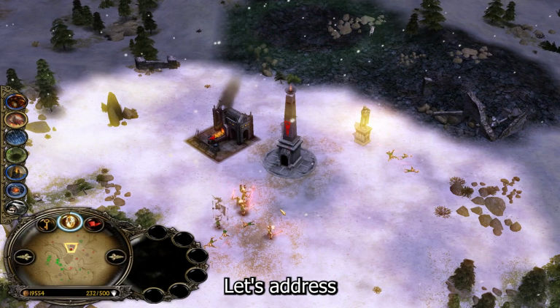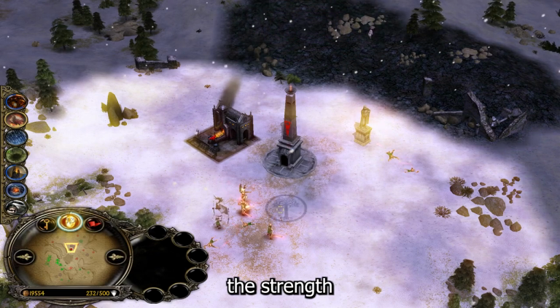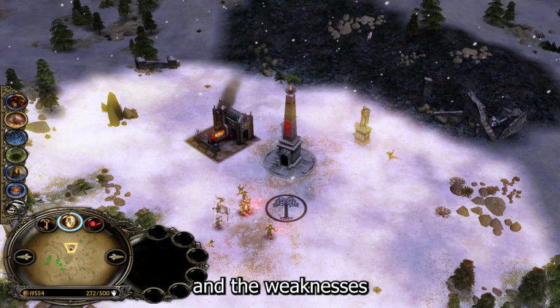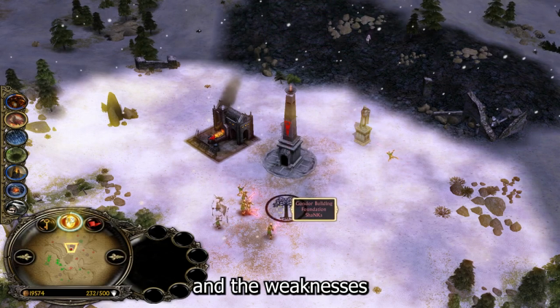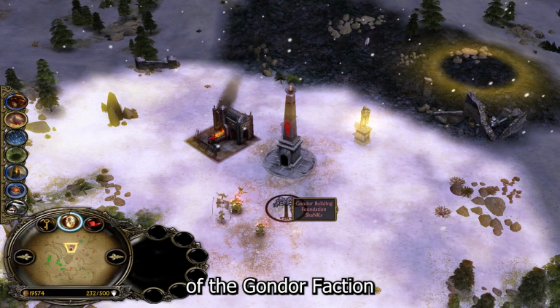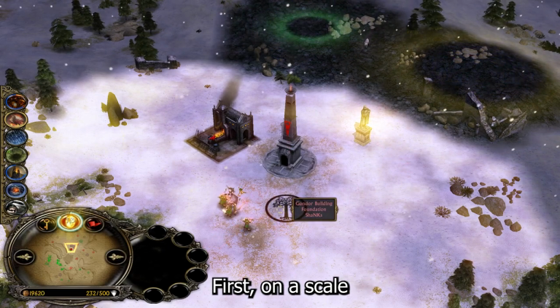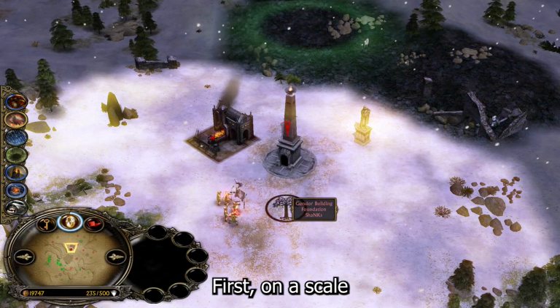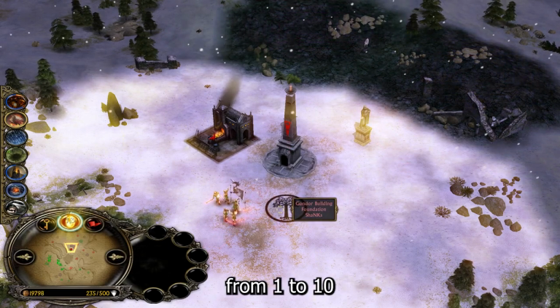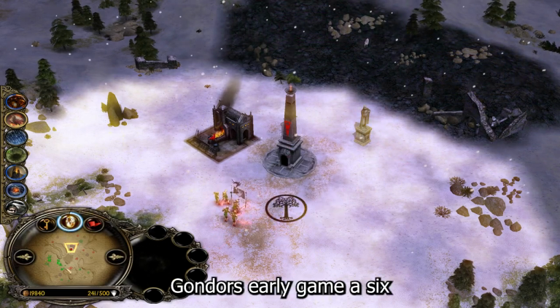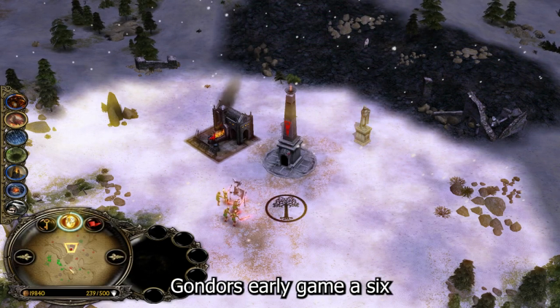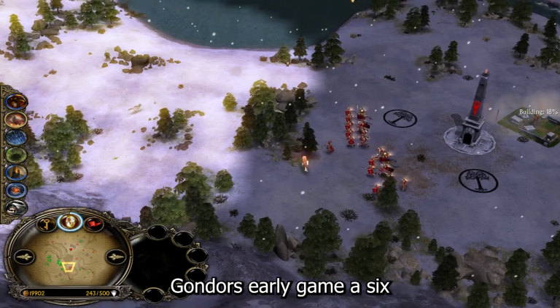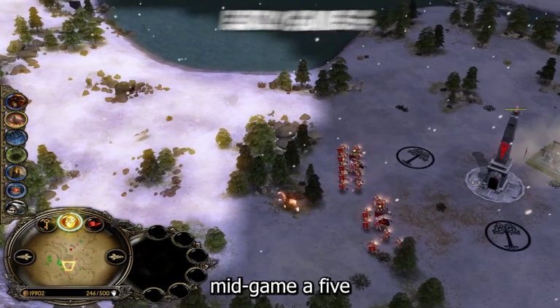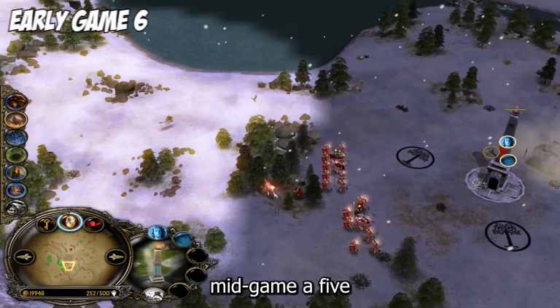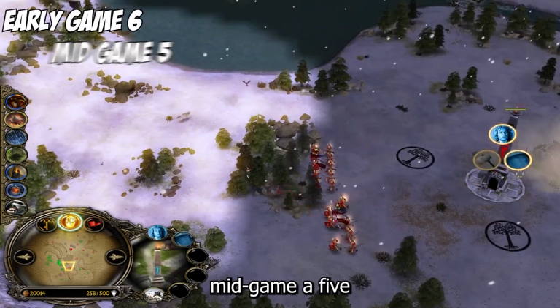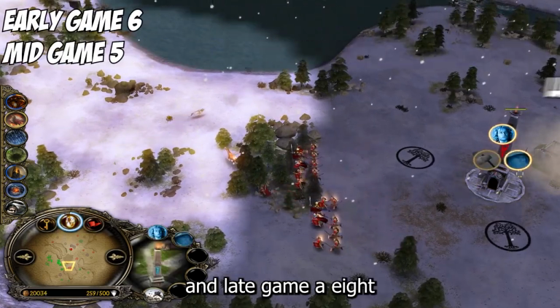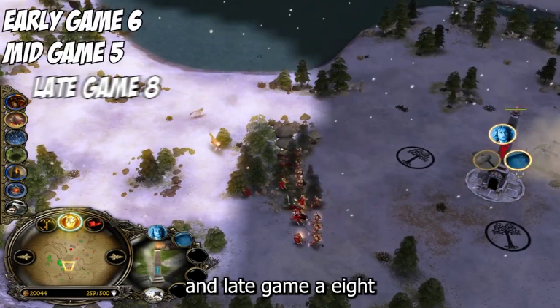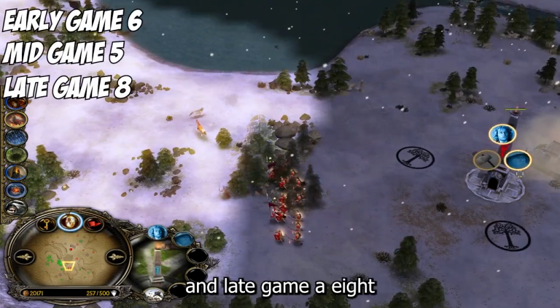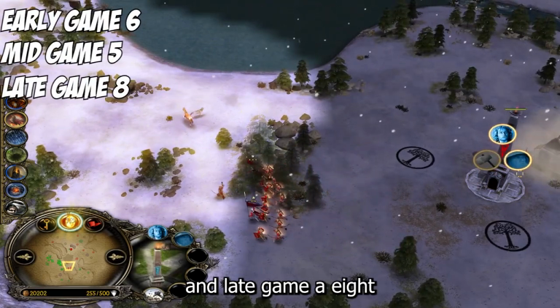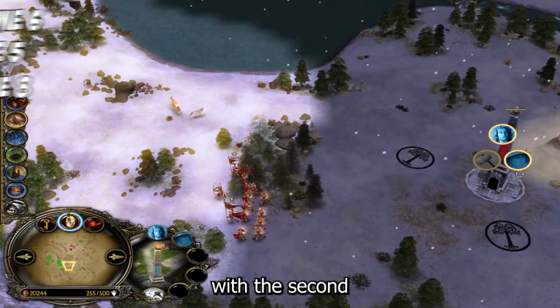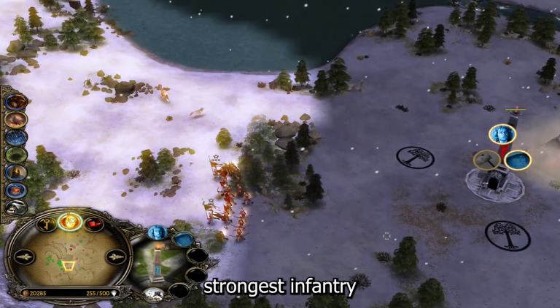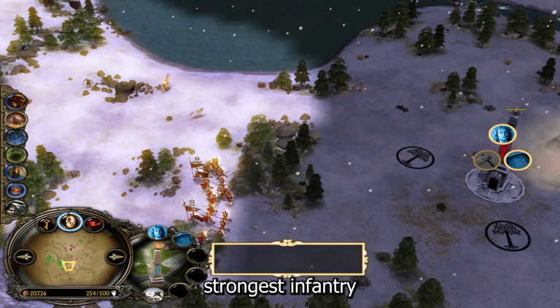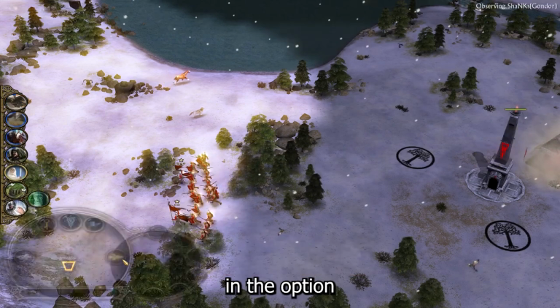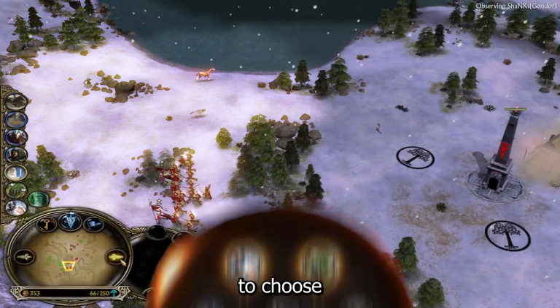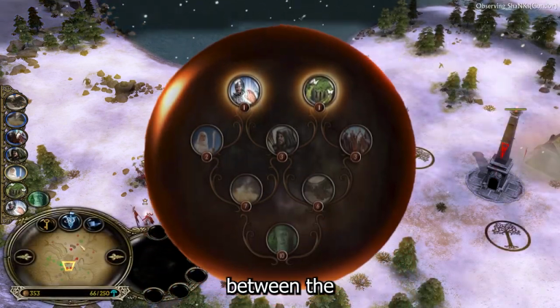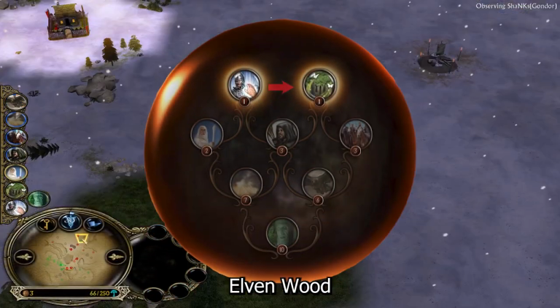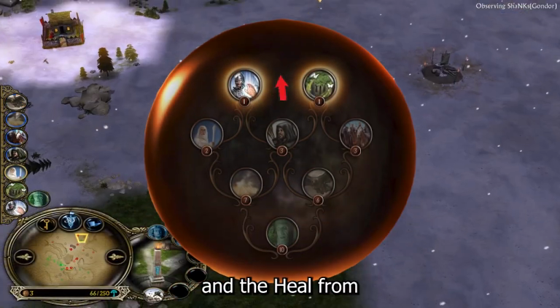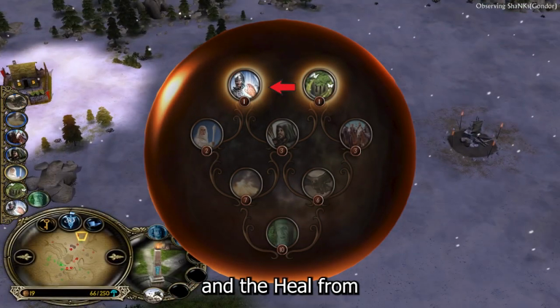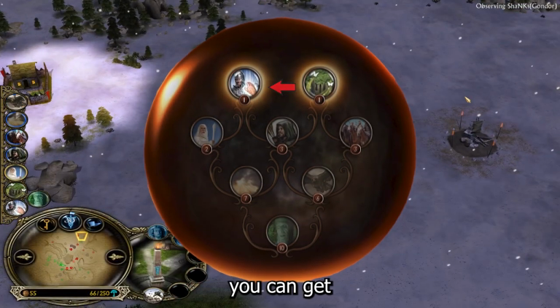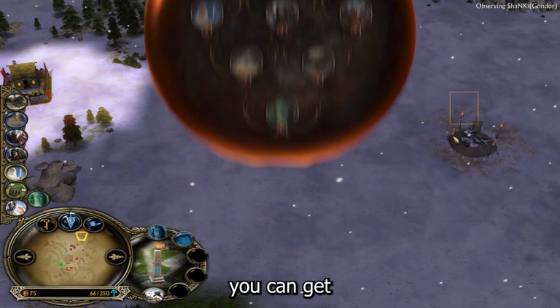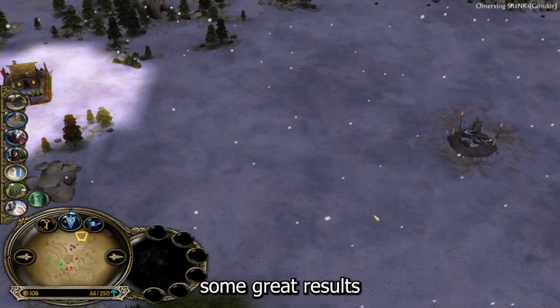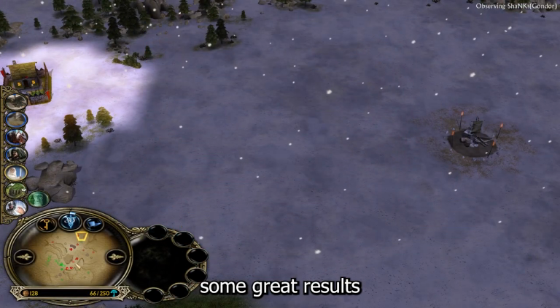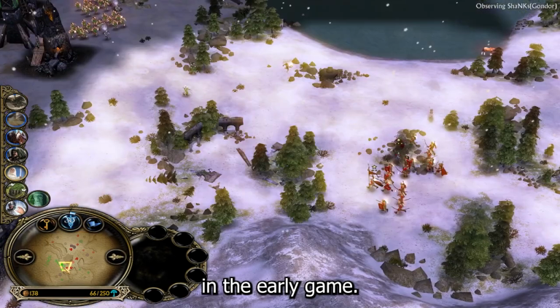Let's address the strengths and weaknesses of the Gondor faction first. On a scale from 1 to 10, Gondor's early game is a 6, mid-game a 5, and late game an 8. With the second strongest infantry and the option to choose between the Elven Wood and the heal from the spellbook, you can get some great results in the early game.